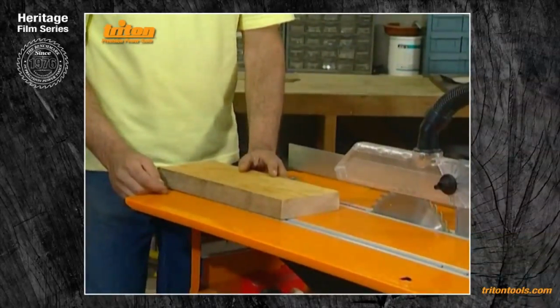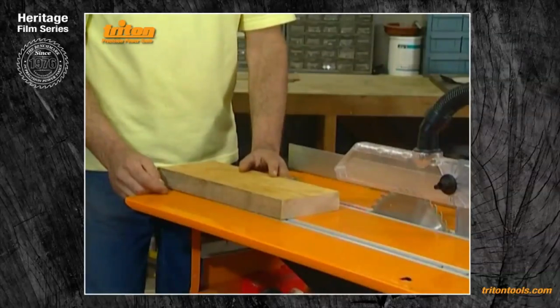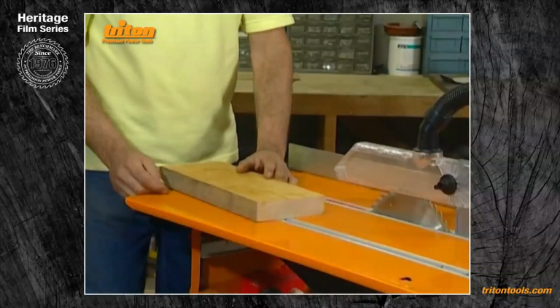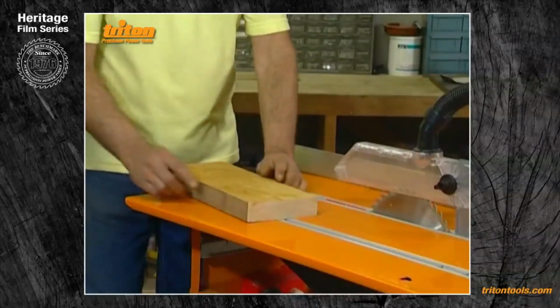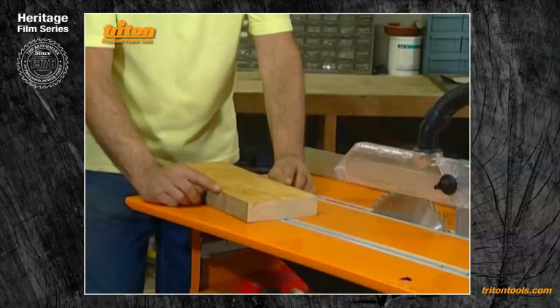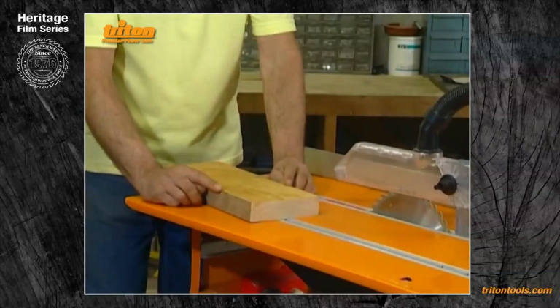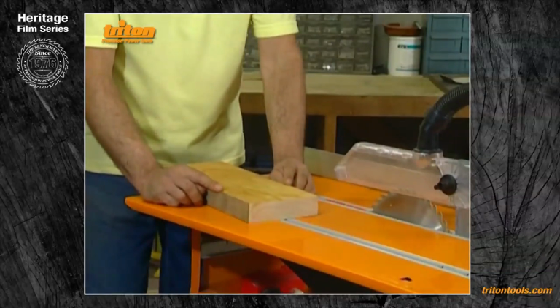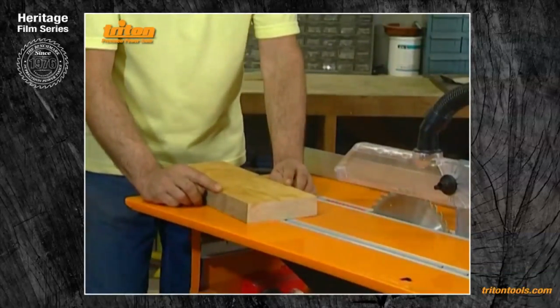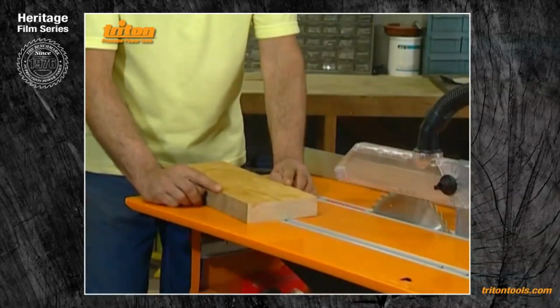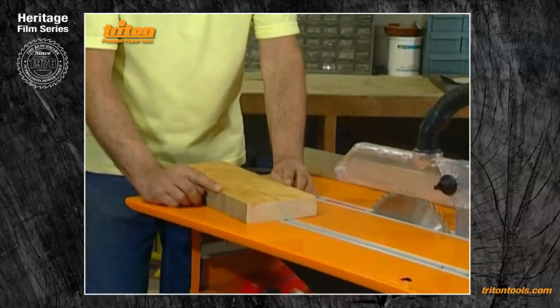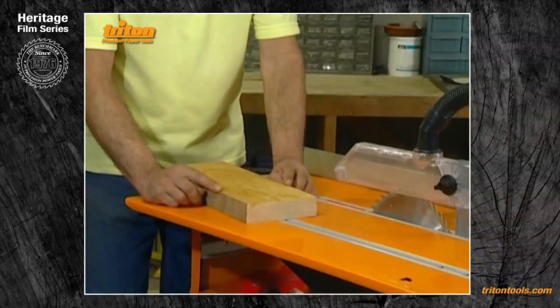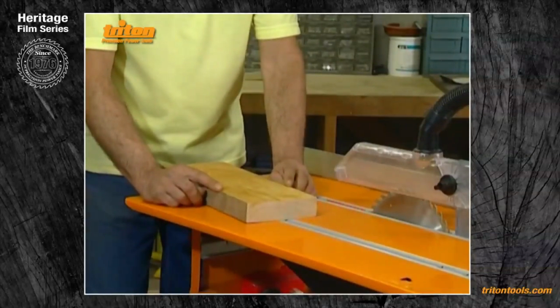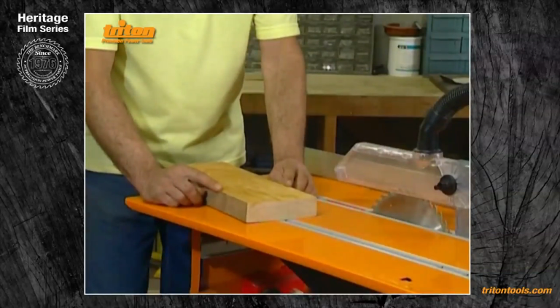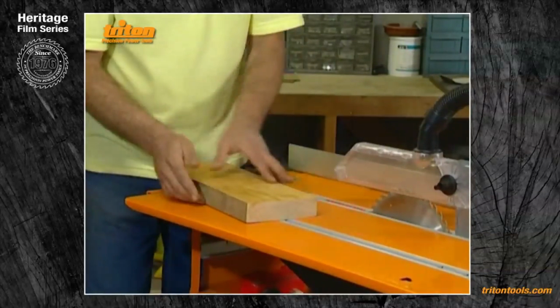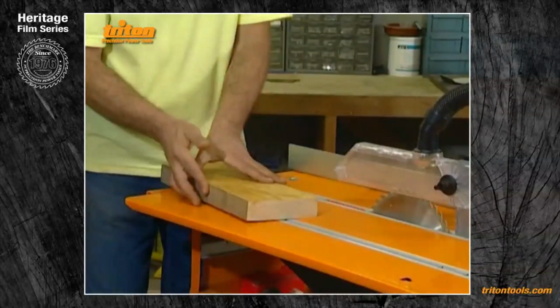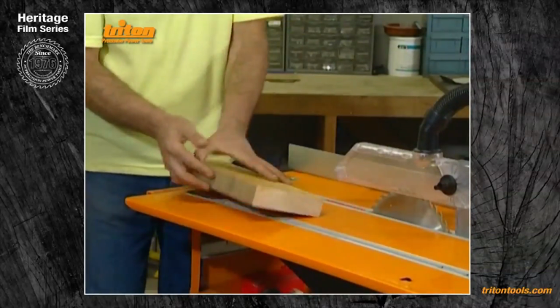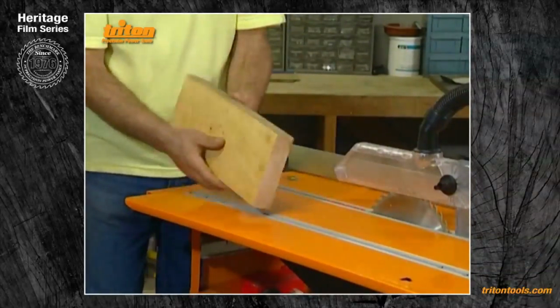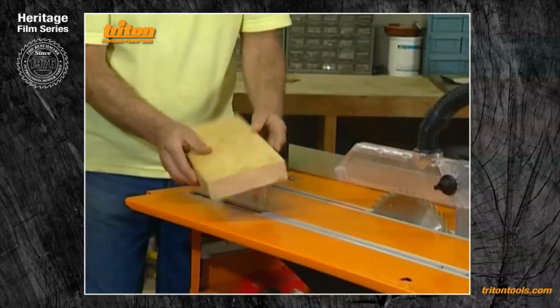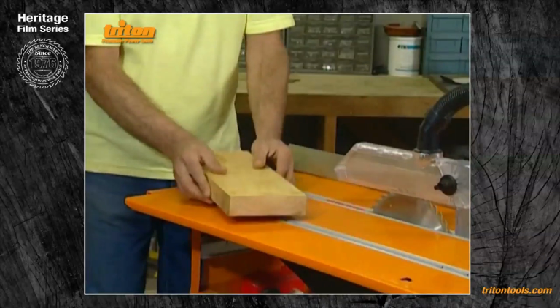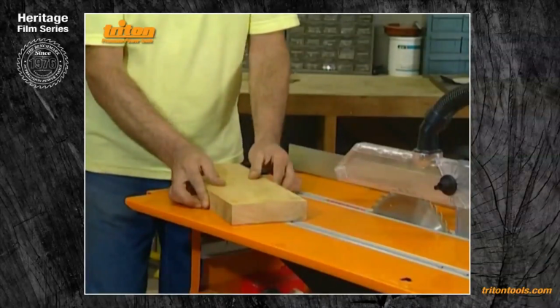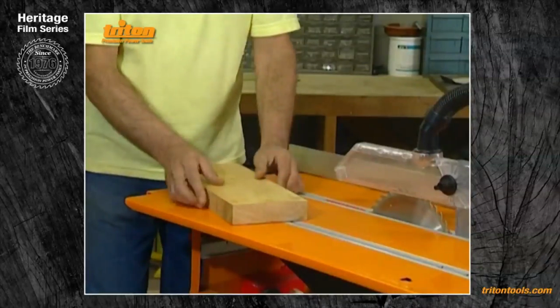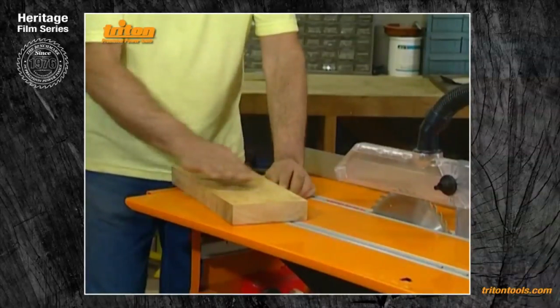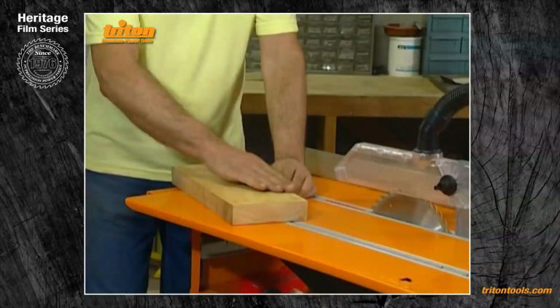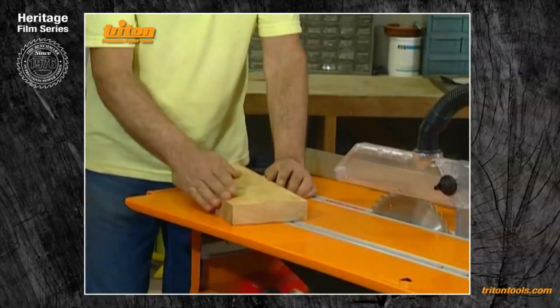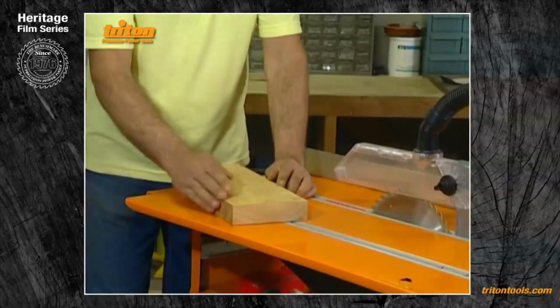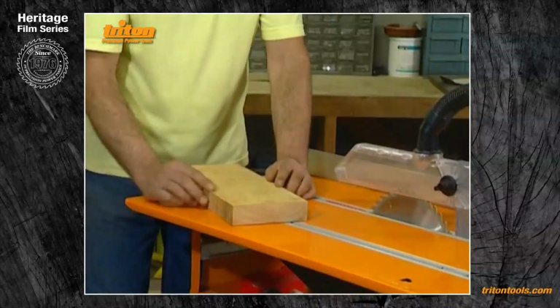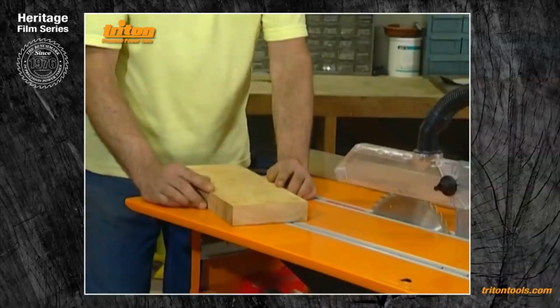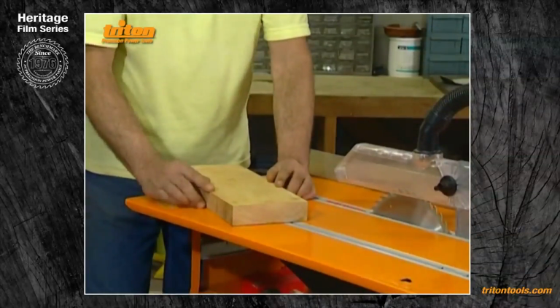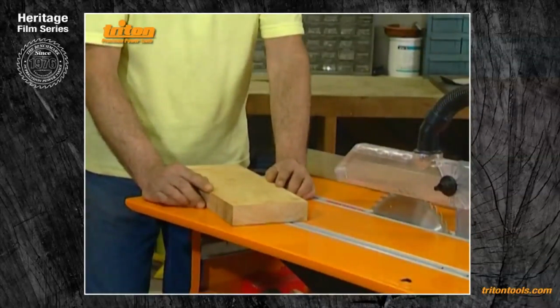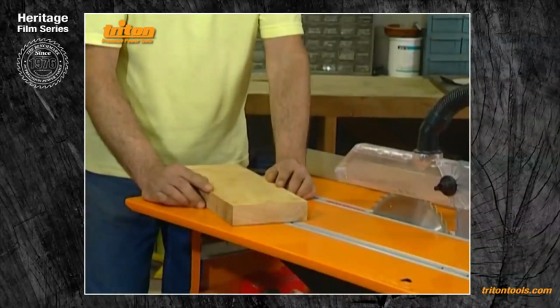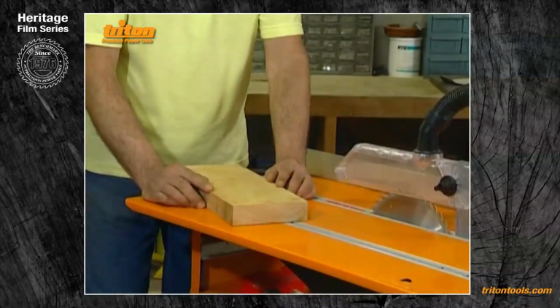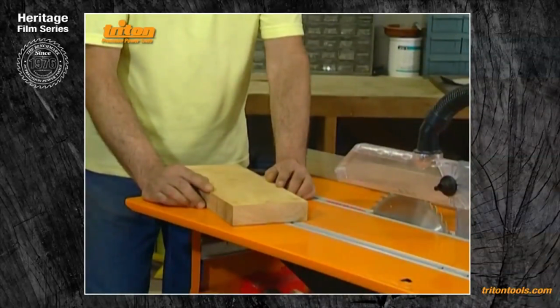A bit of a word of warning: if your material's got any bow in it, like this one has, then preferably cut it bow facing up — it tends to be much more stable that way.